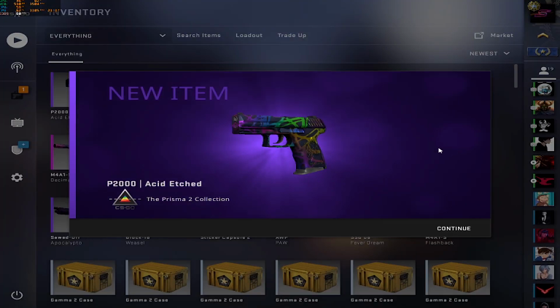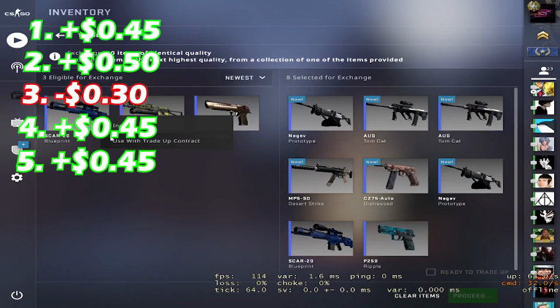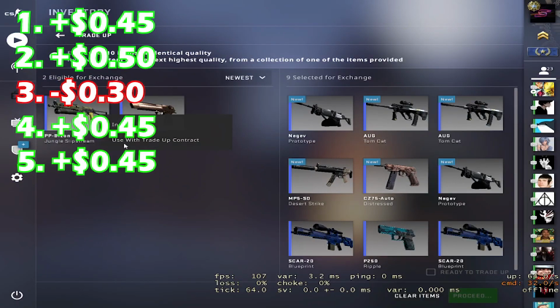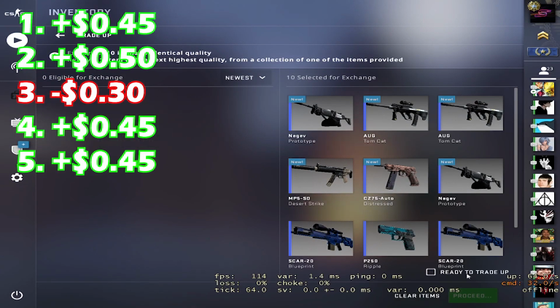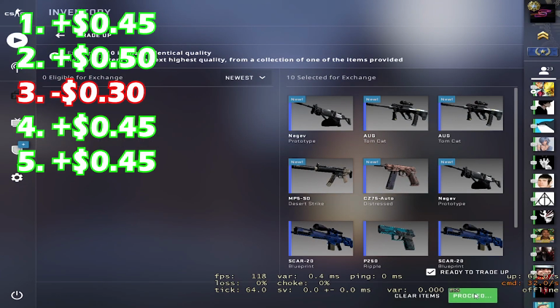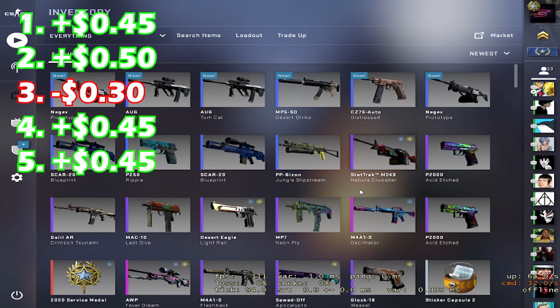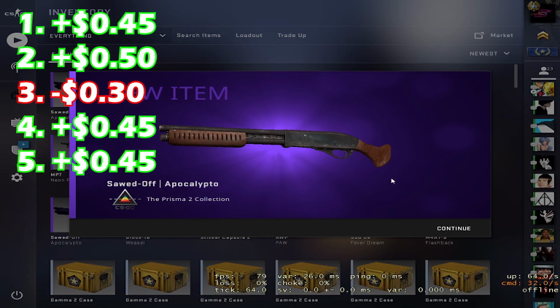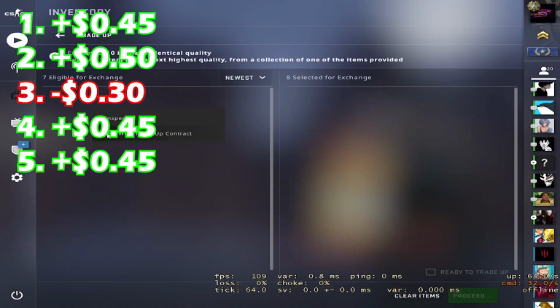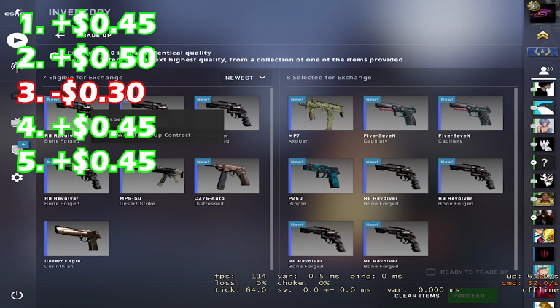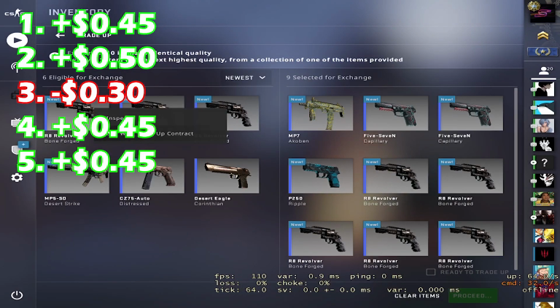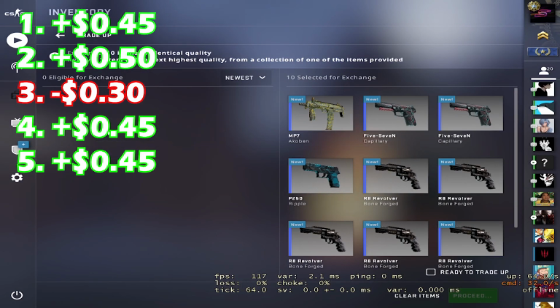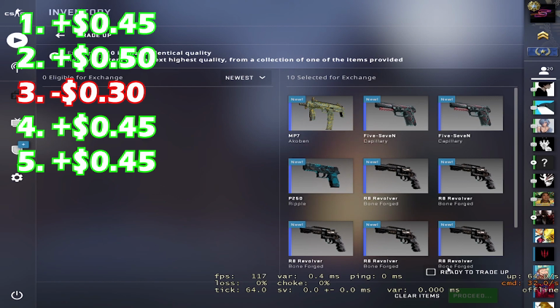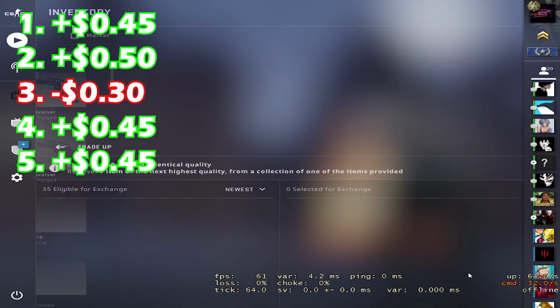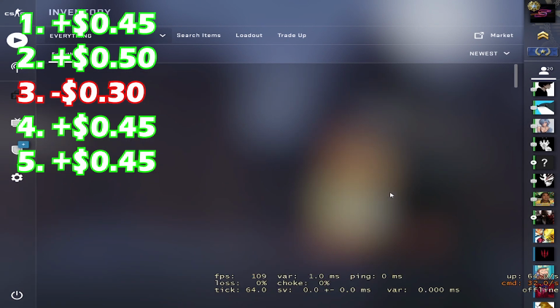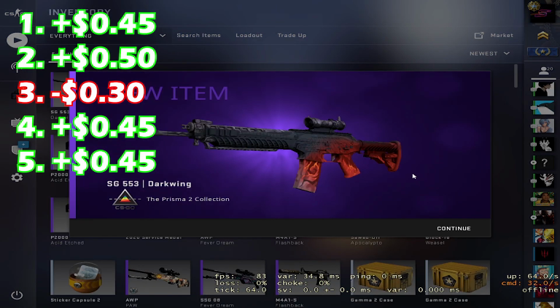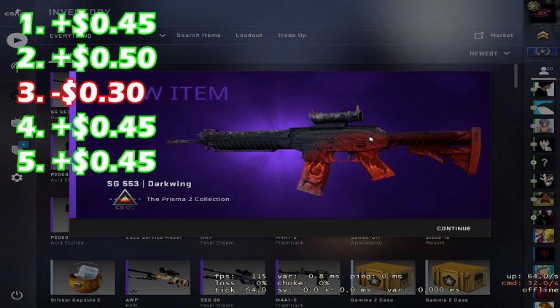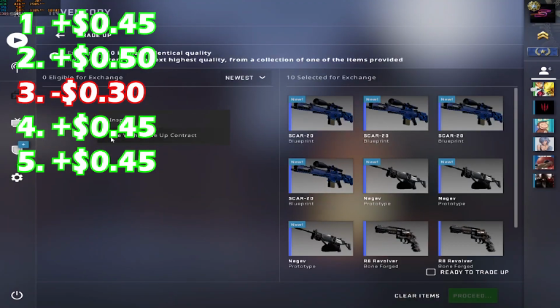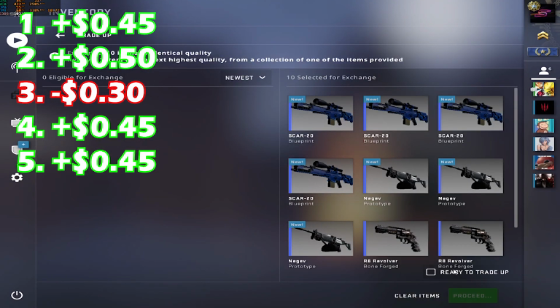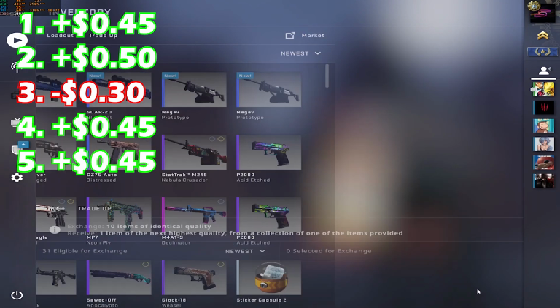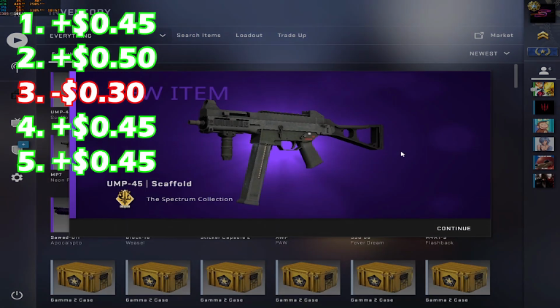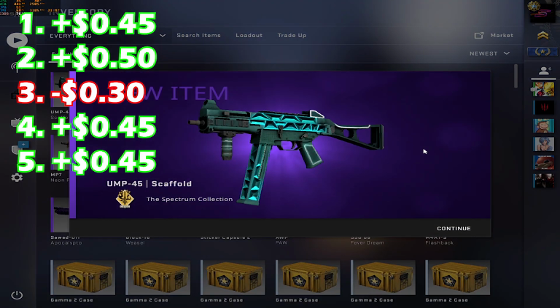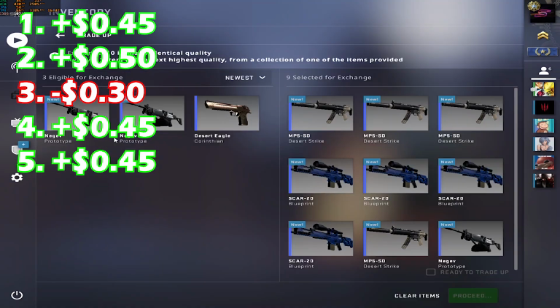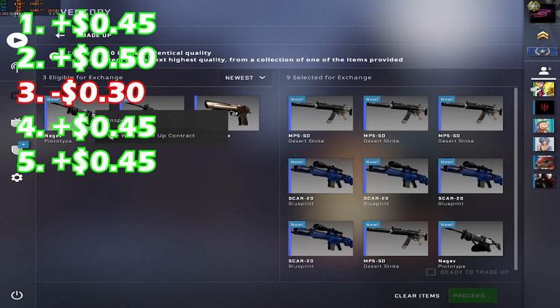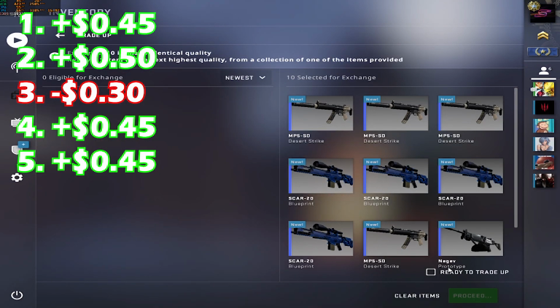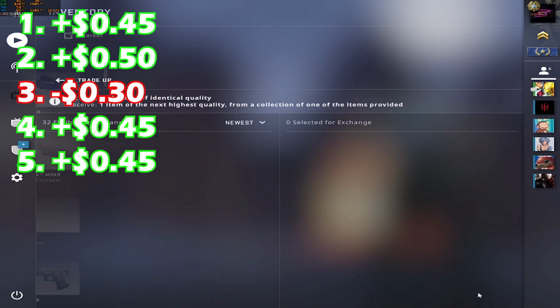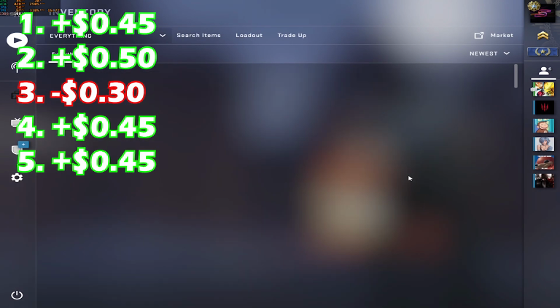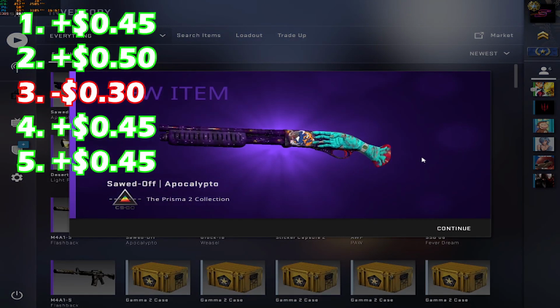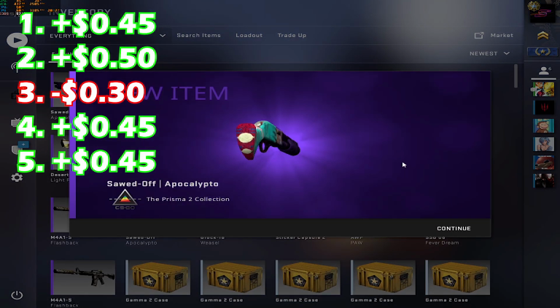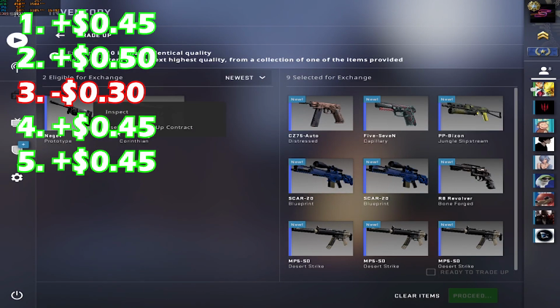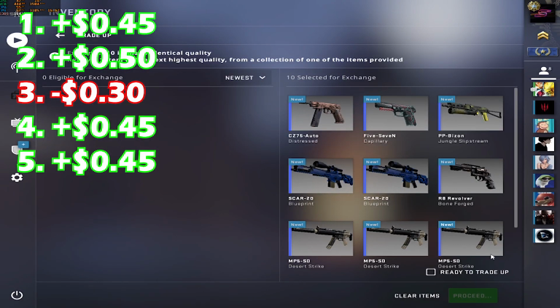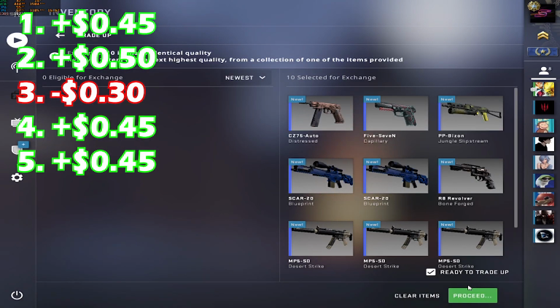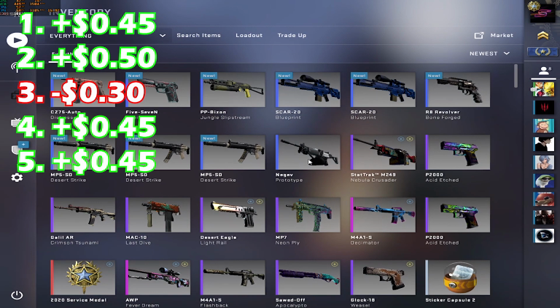For the next five trade-ups, we got another Sword of Apocalypto, then an SG Darkwing which is some nice profit, UMP Scaffold which is a loss of 30 cents, and then two Sword of Apocalyptos in a row.